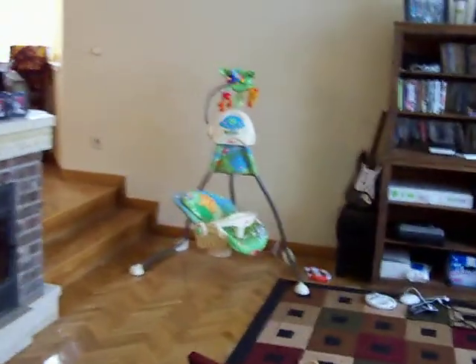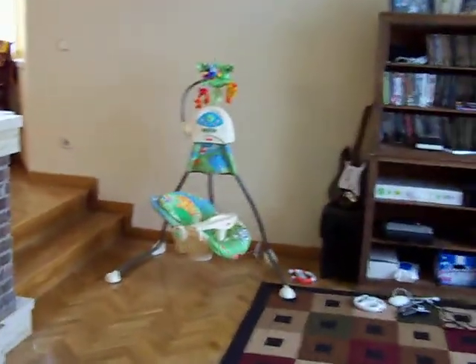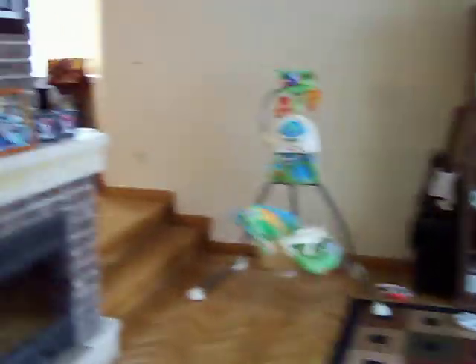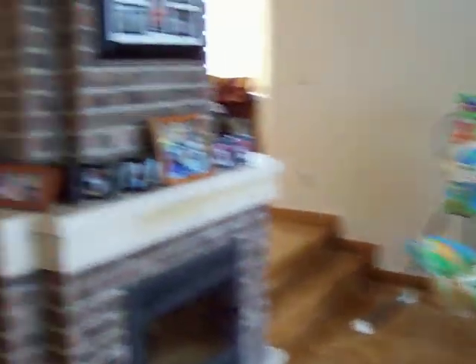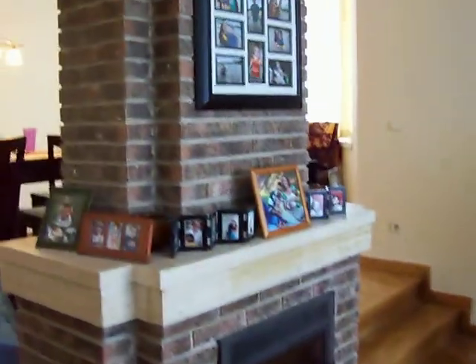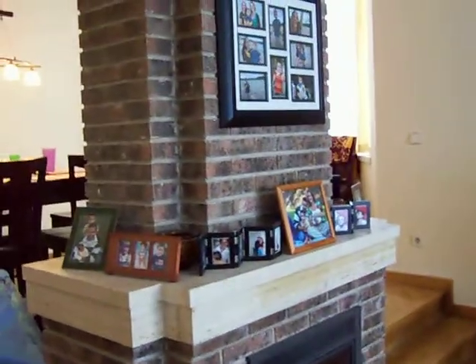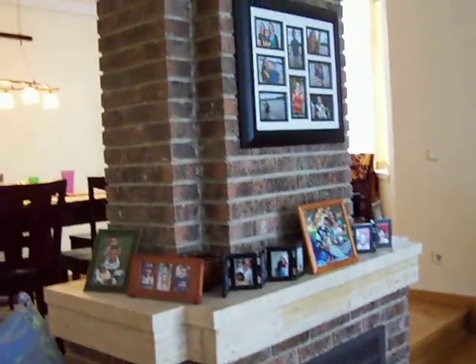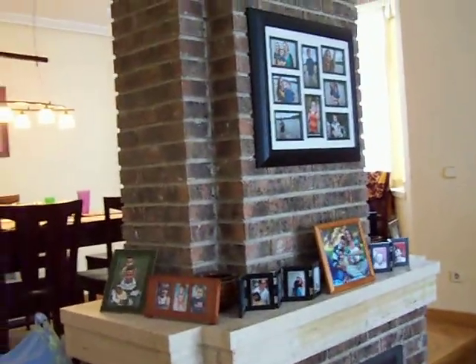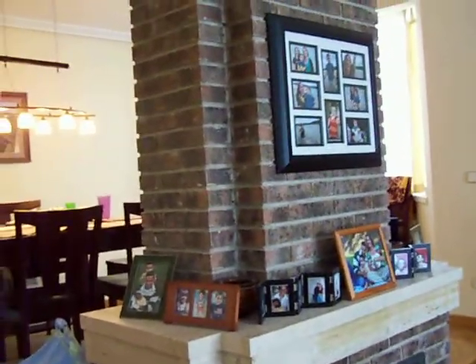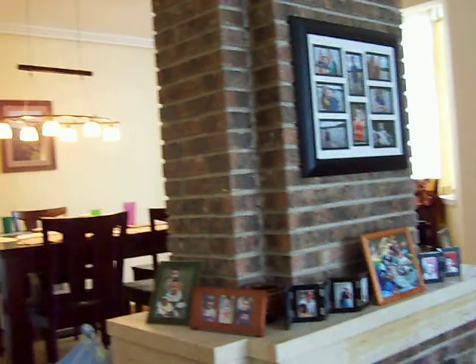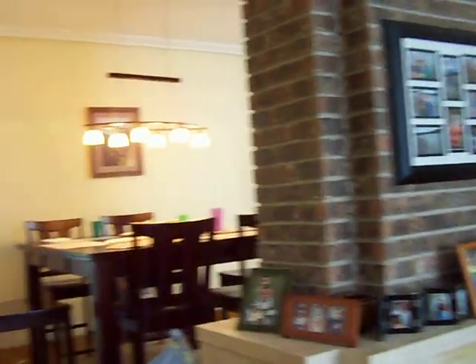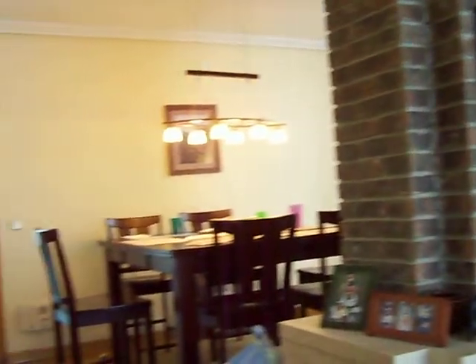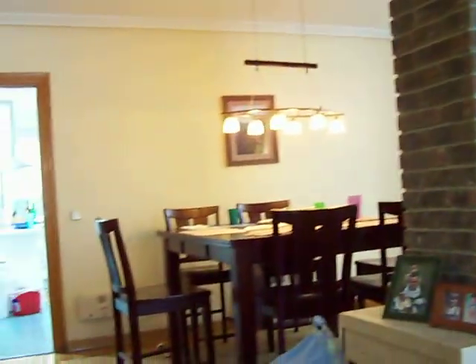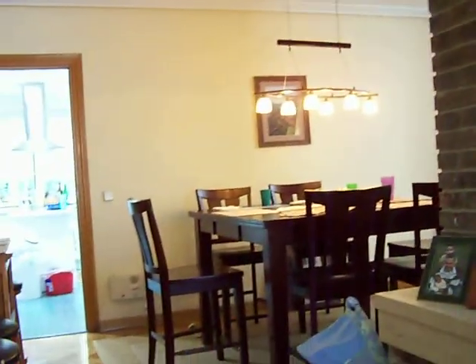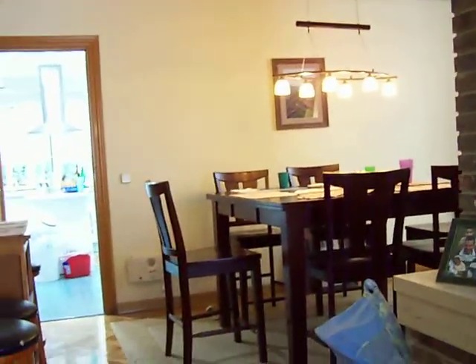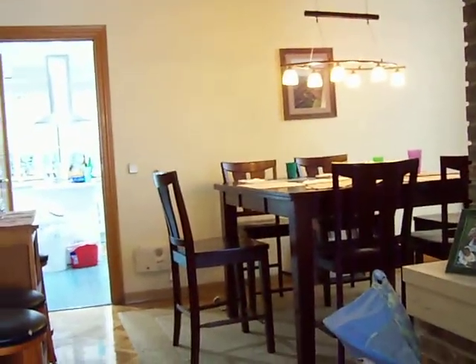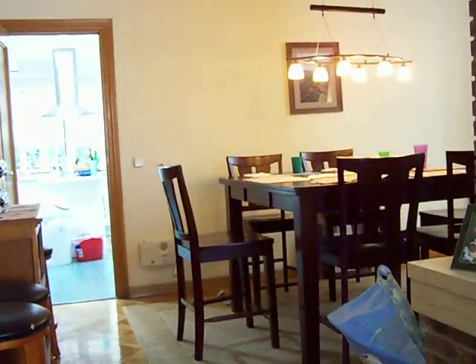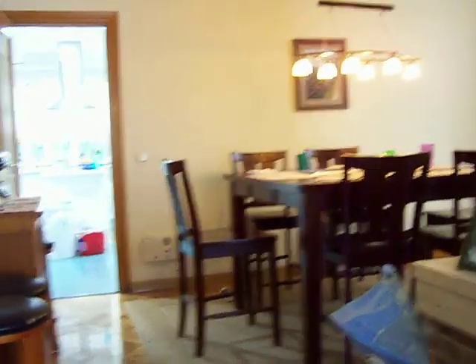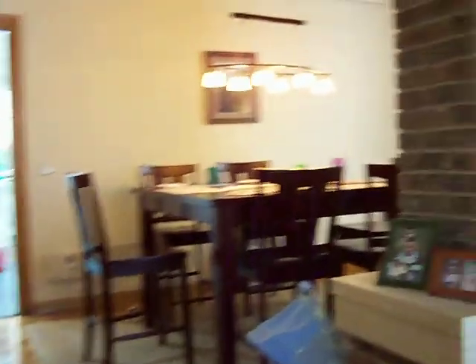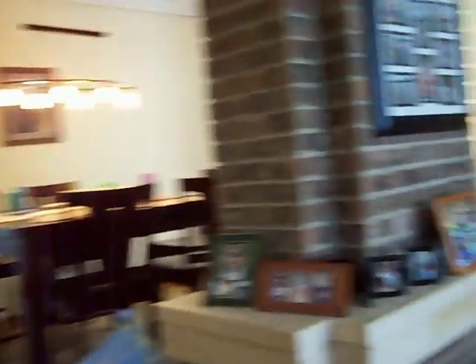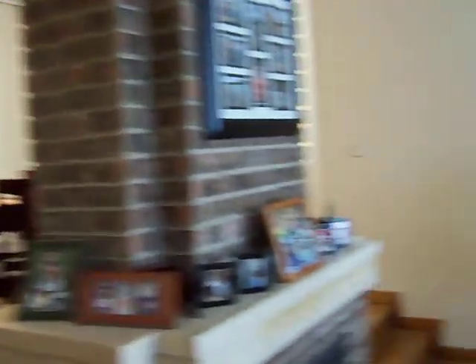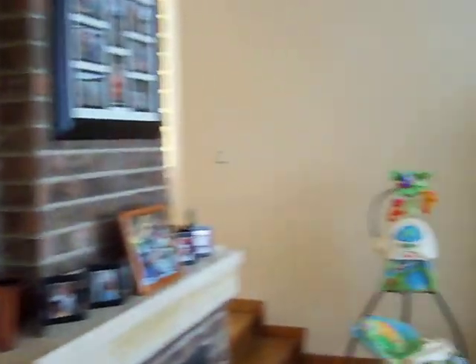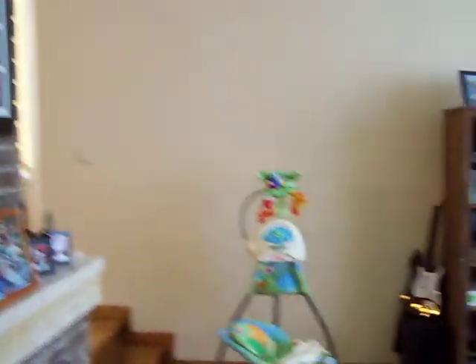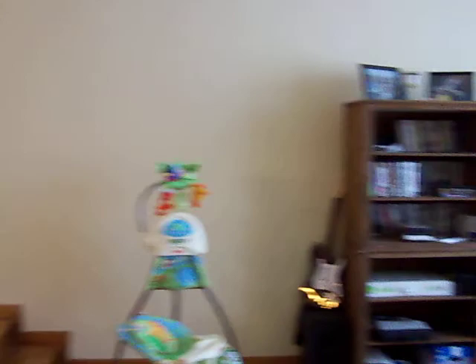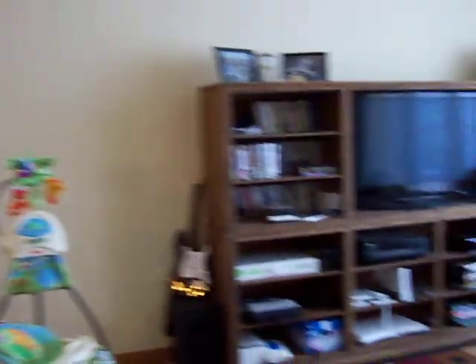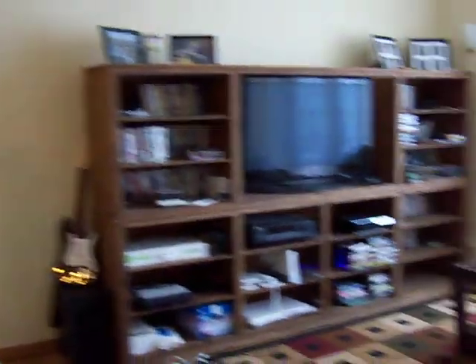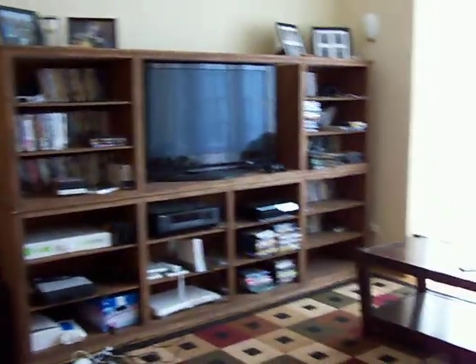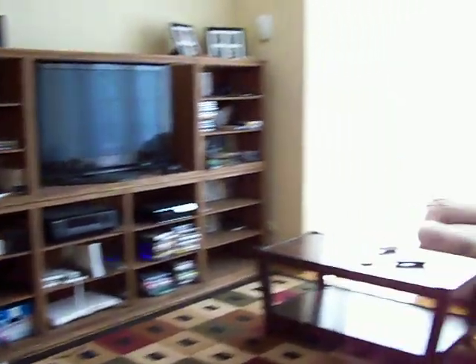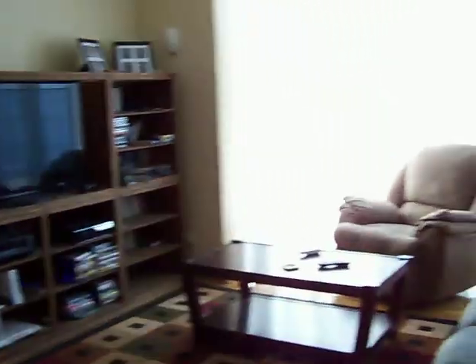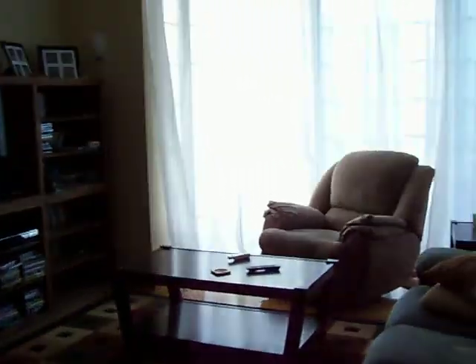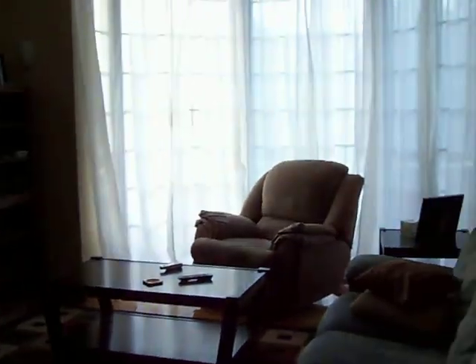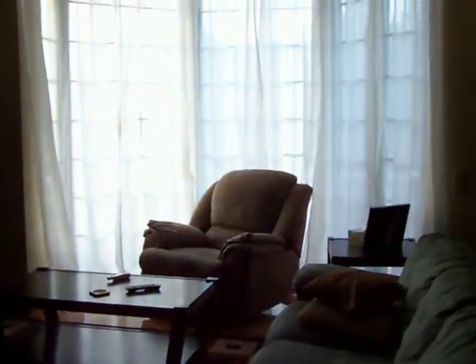Everything's a little bit messy, but it's cleaner than it was. We already got pictures up. We just had dinner, so the kitchen's going to be gross. There's our big bay window.